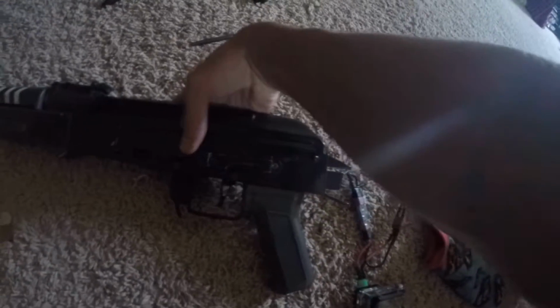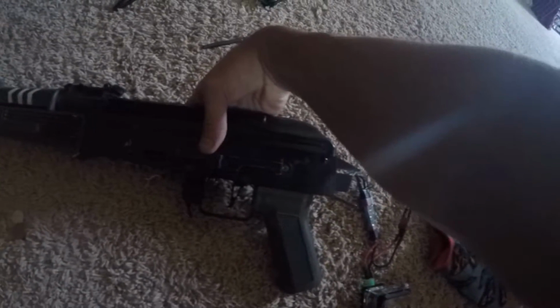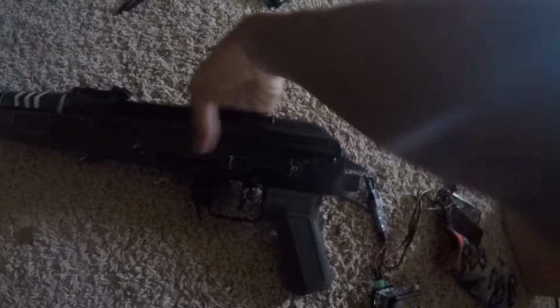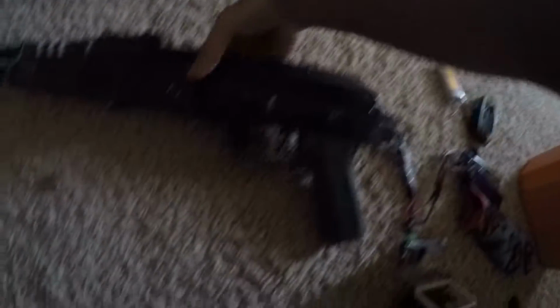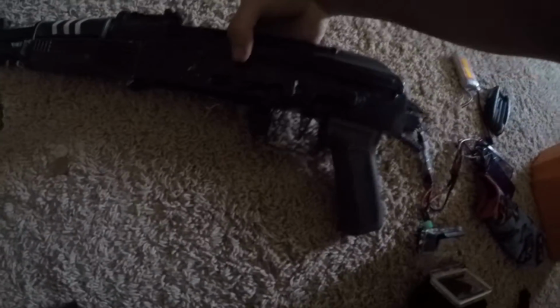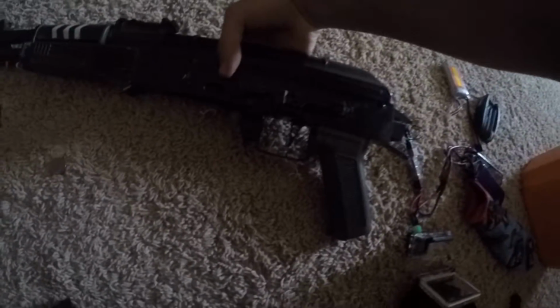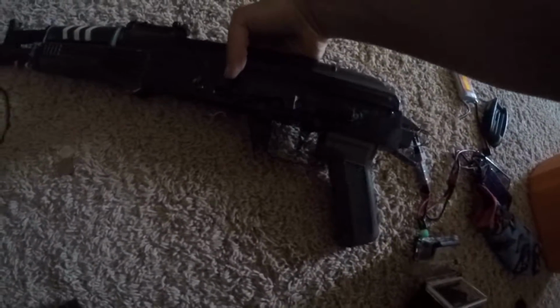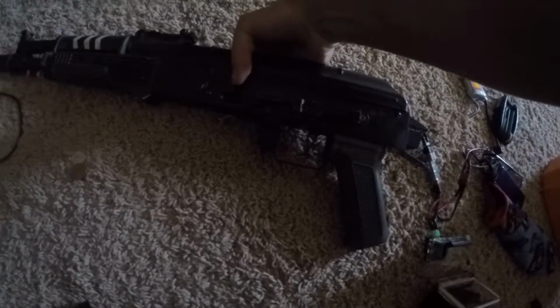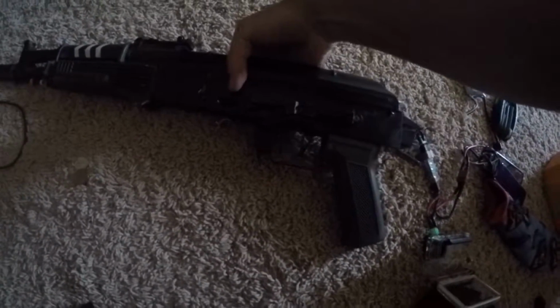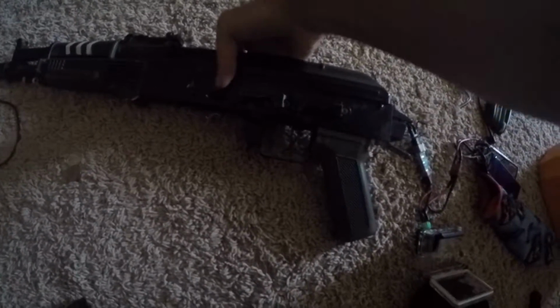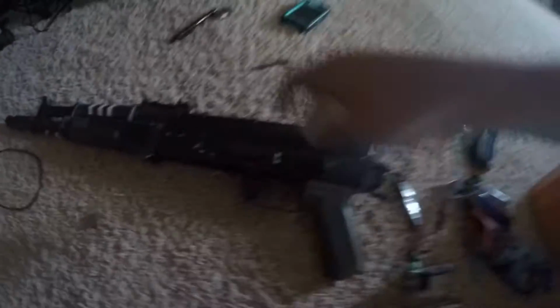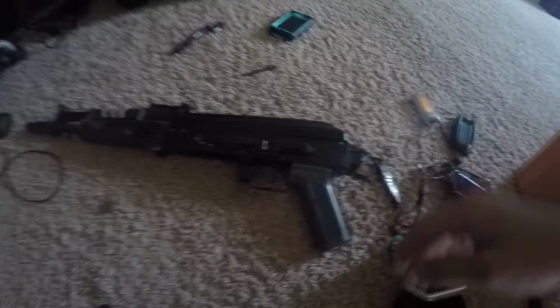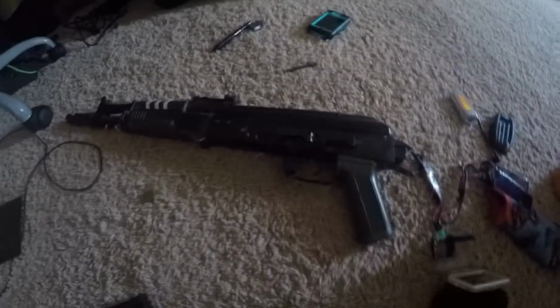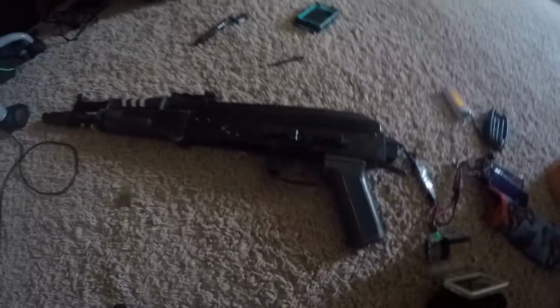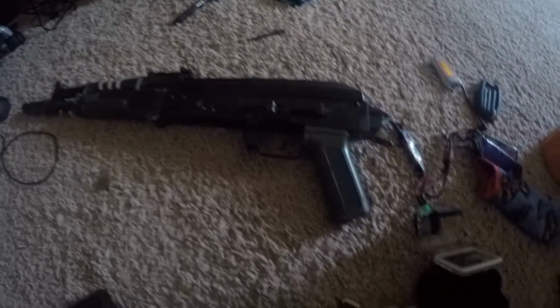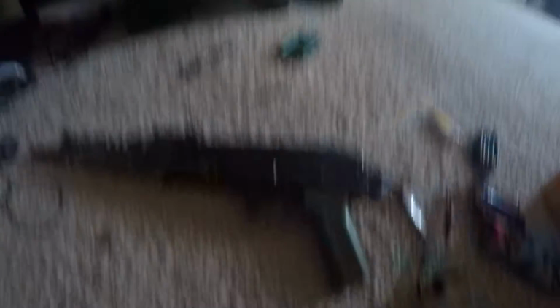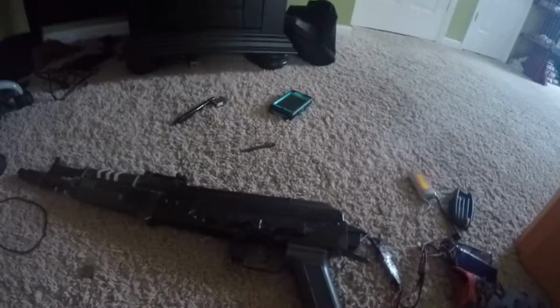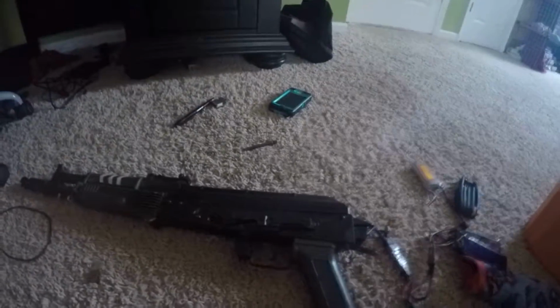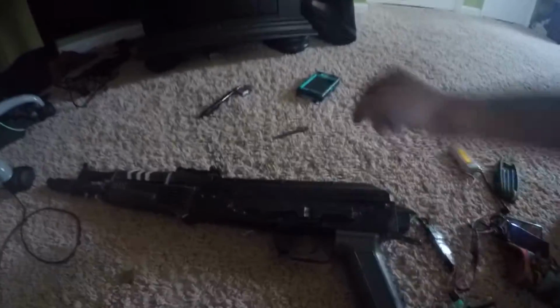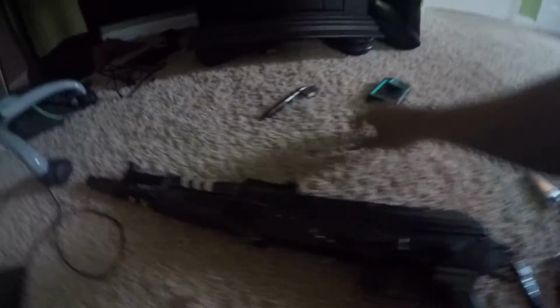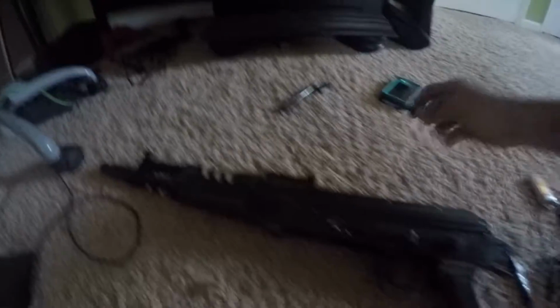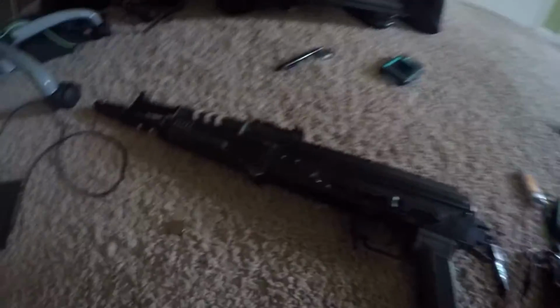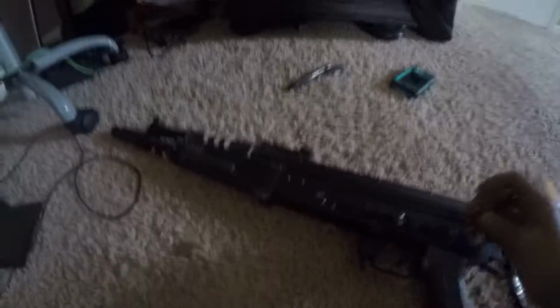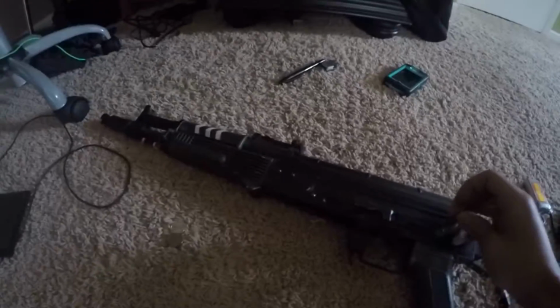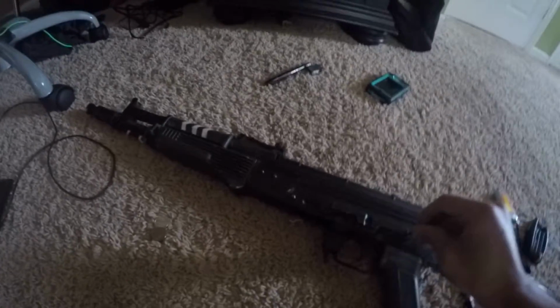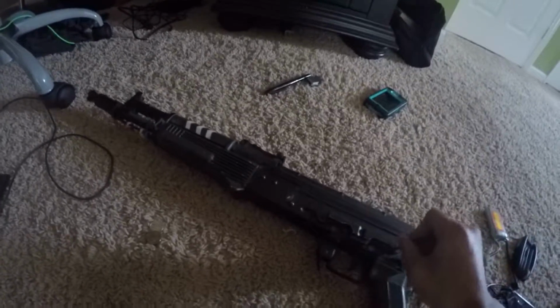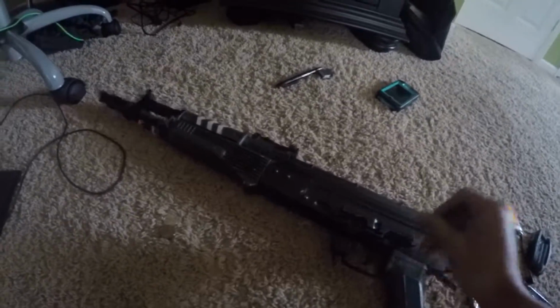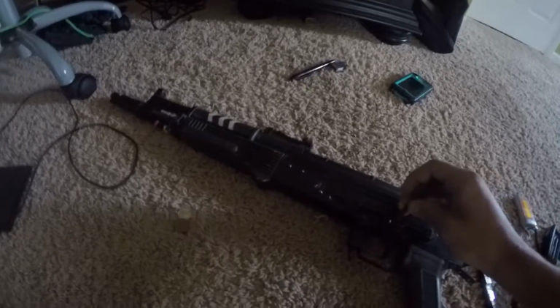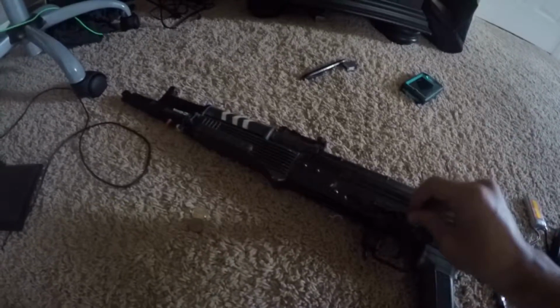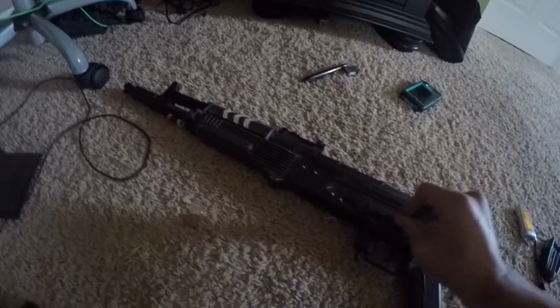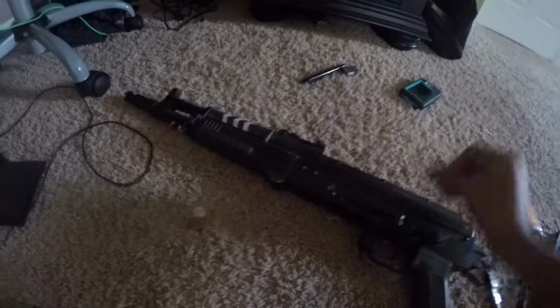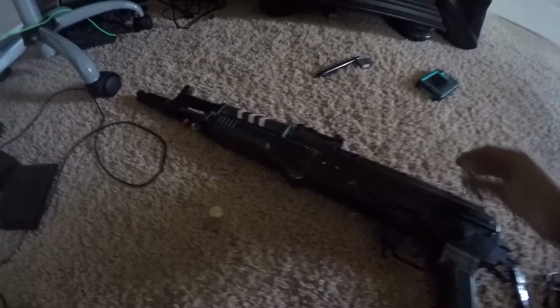I'm running A-B still. I actually put a new SEMA spring in here. Where do you get these? I just got these out of an old AK that I had lying around.